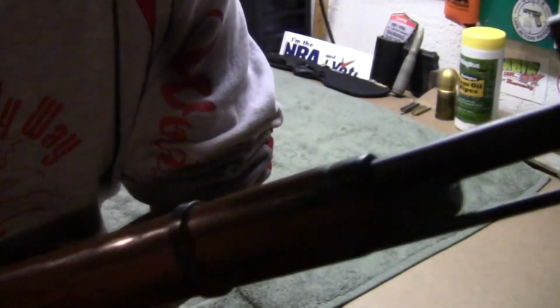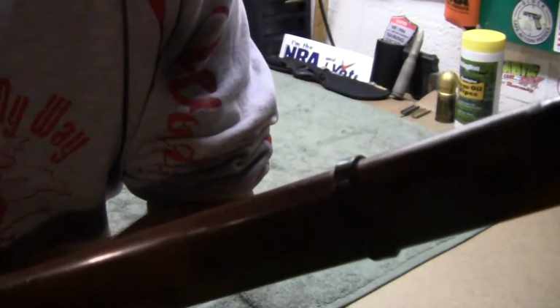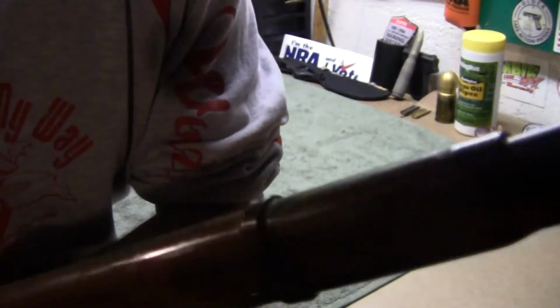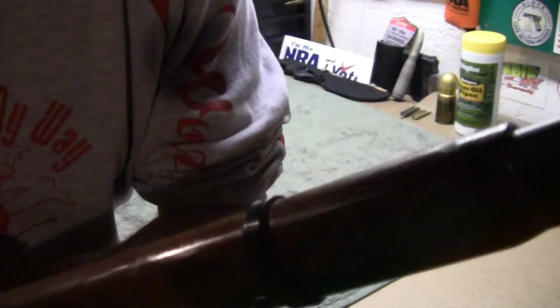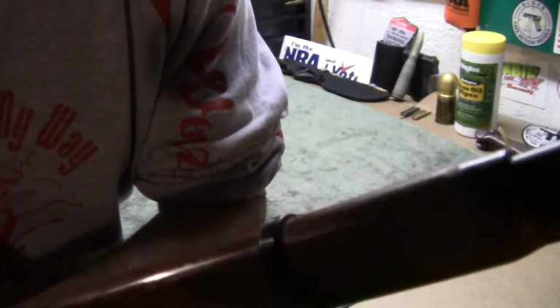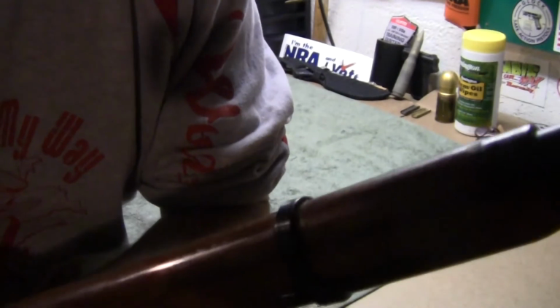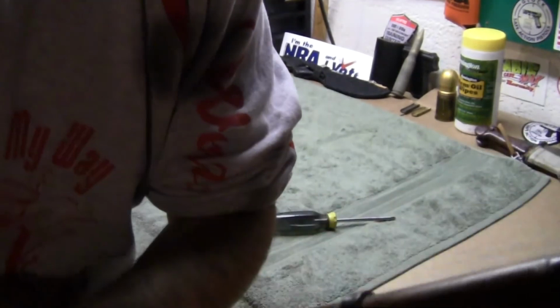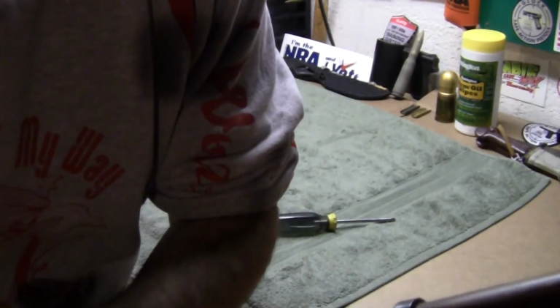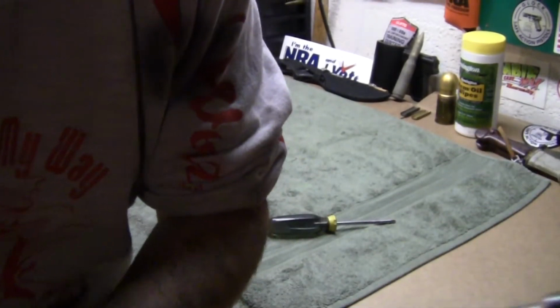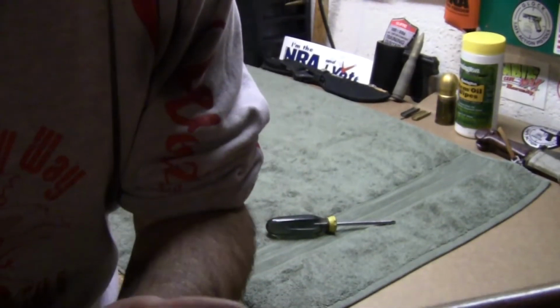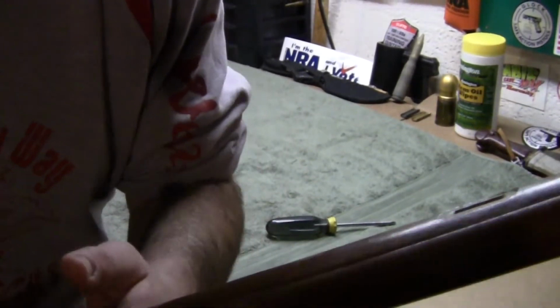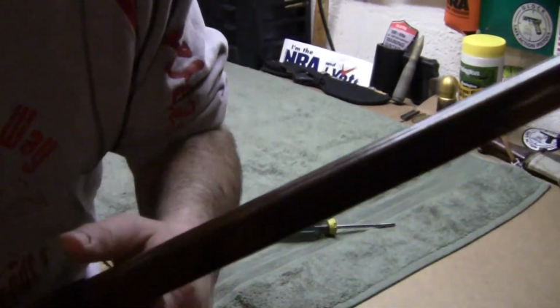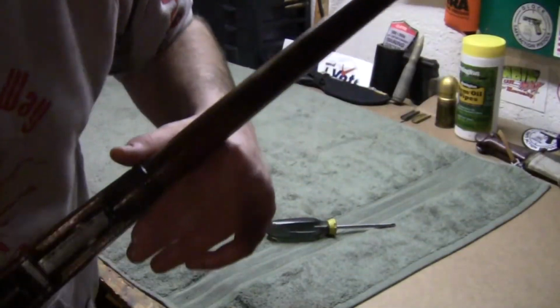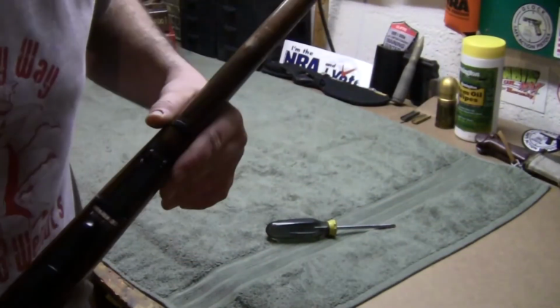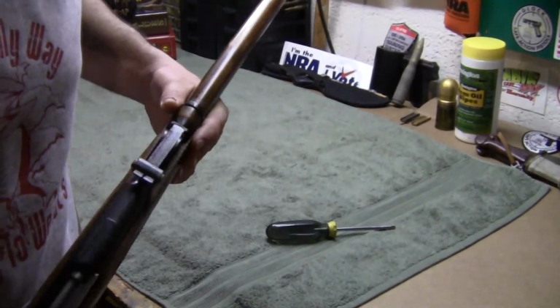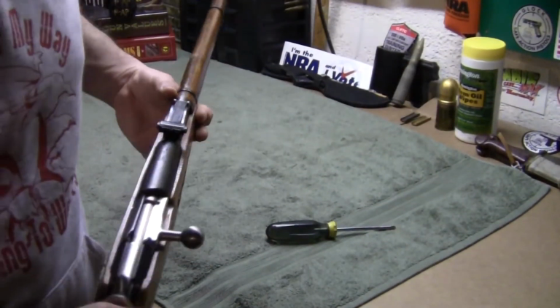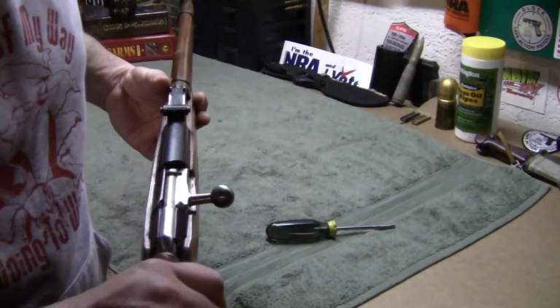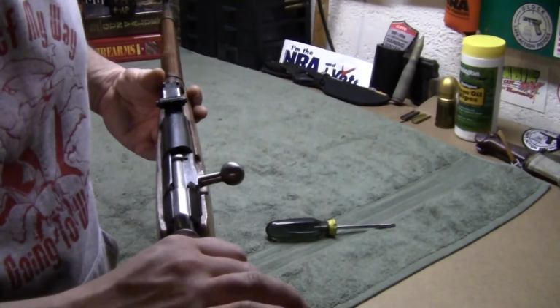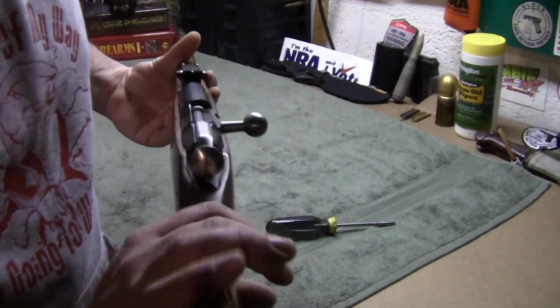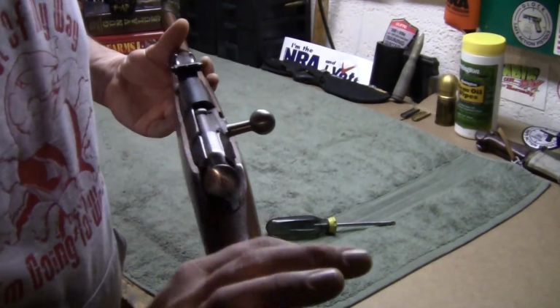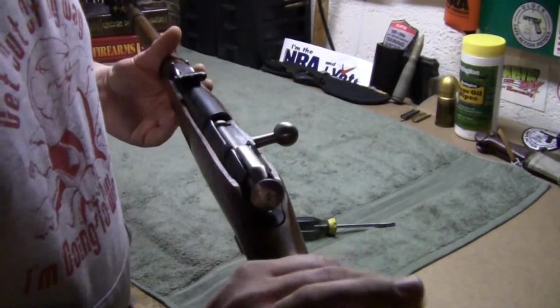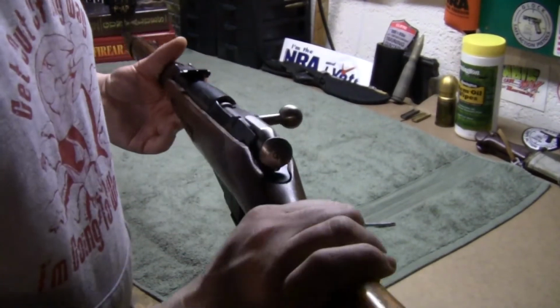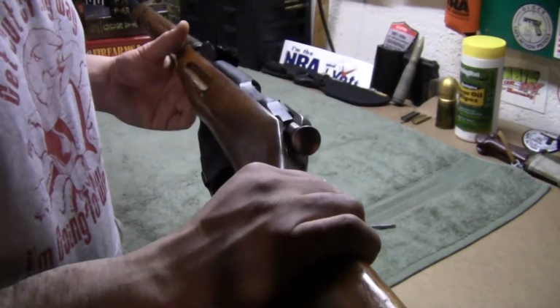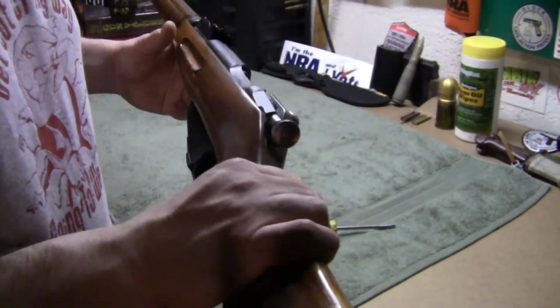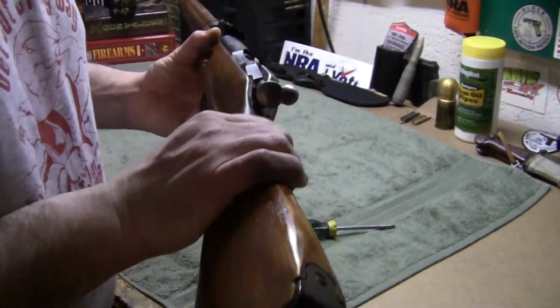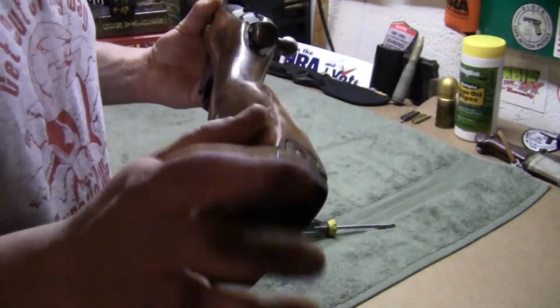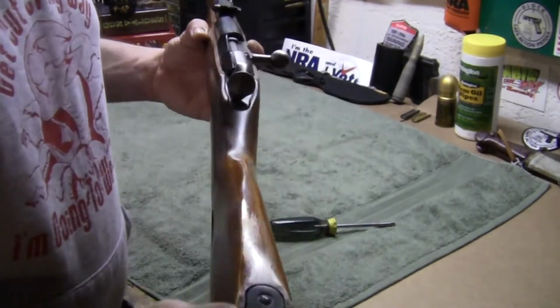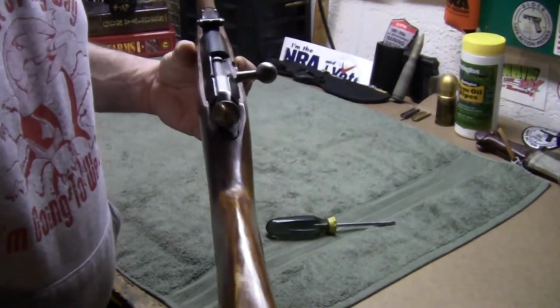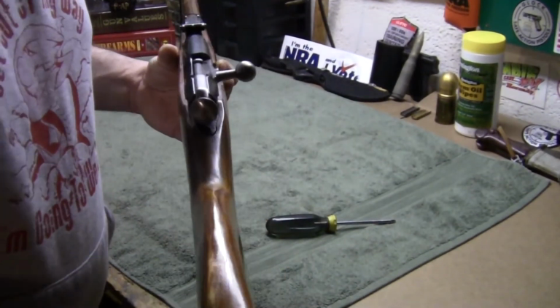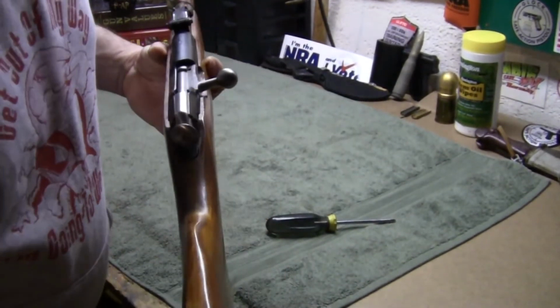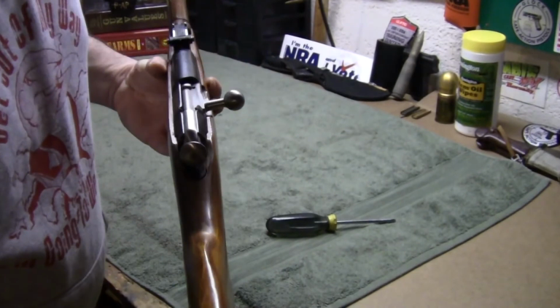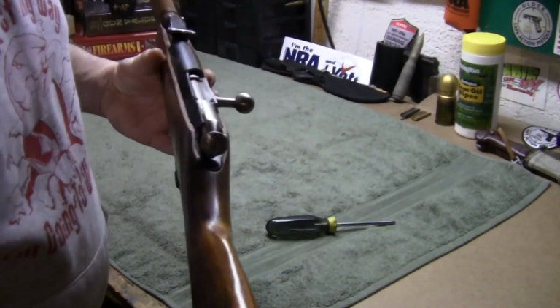It's got that canted front sight. I called Sentry Arms and they wanted like 50 bucks to ship it back, but I paid $95 for the whole gun, so I'm not gonna pay 50 just to get it fixed. Look forward to further videos — this gun is gonna get ruined.